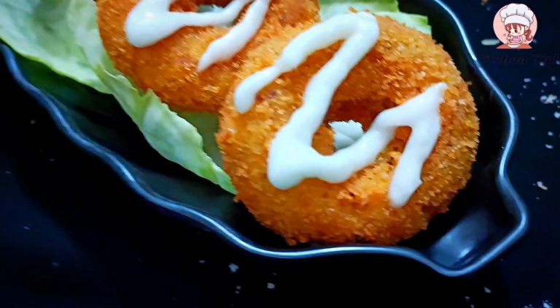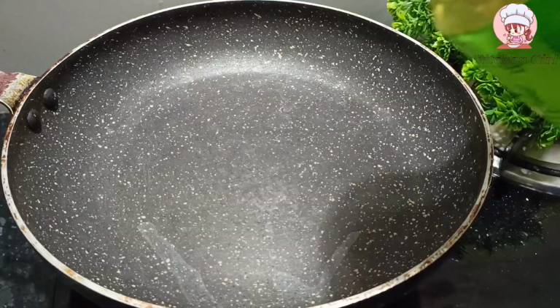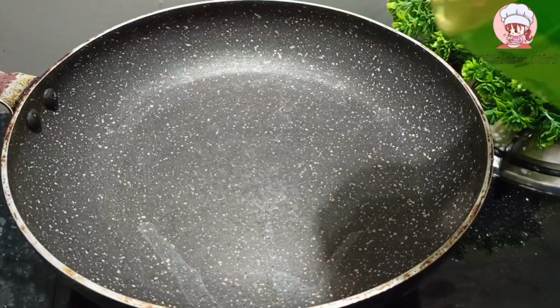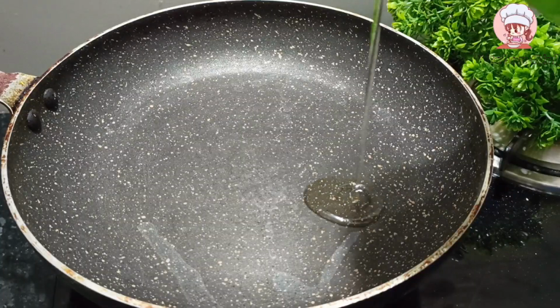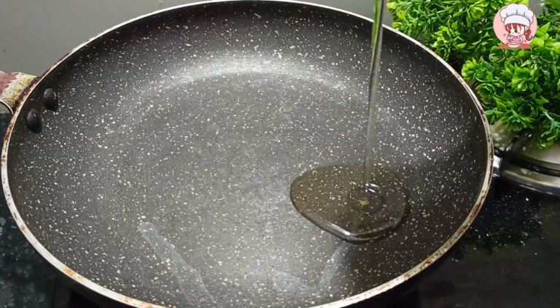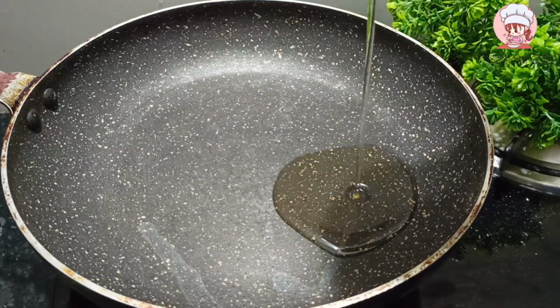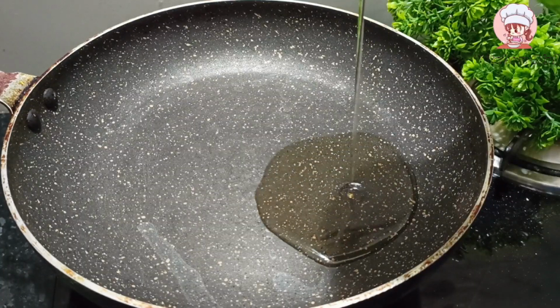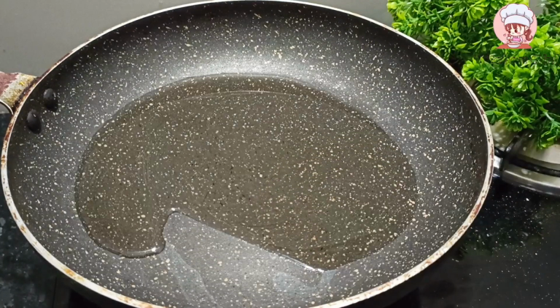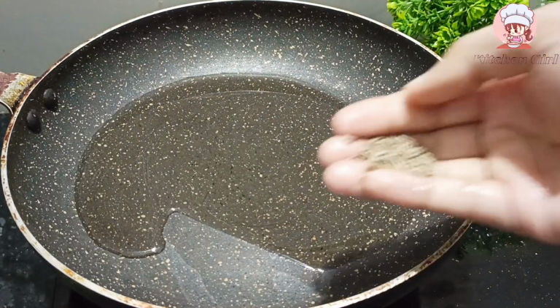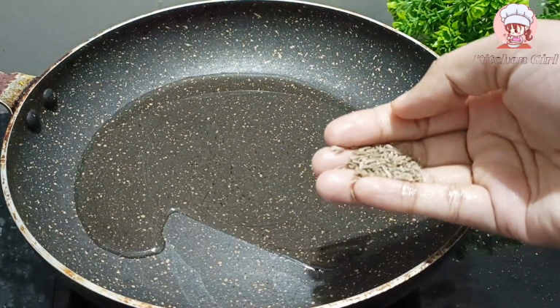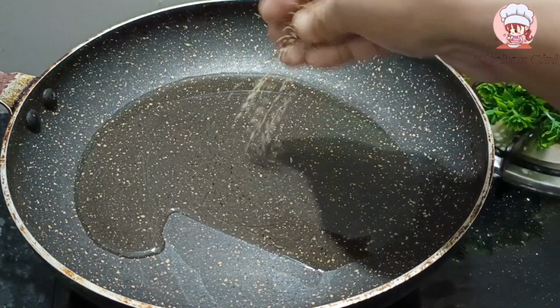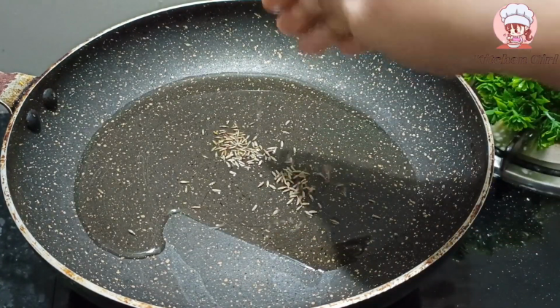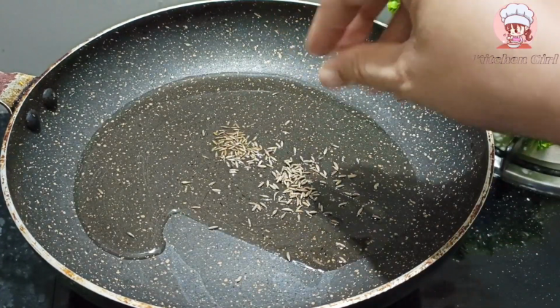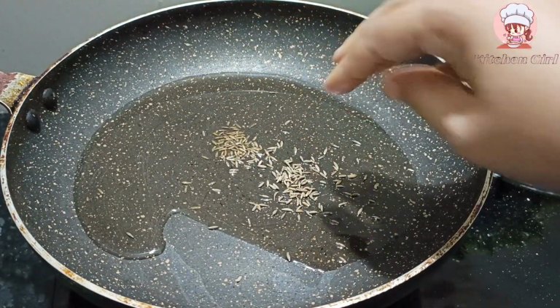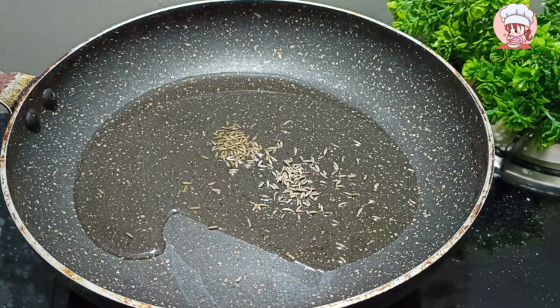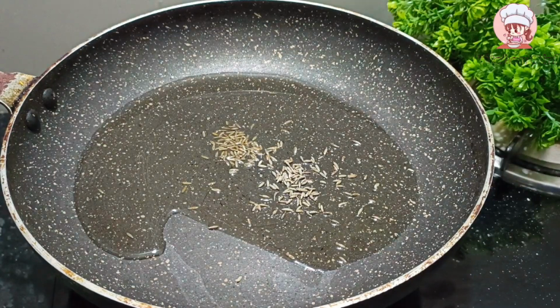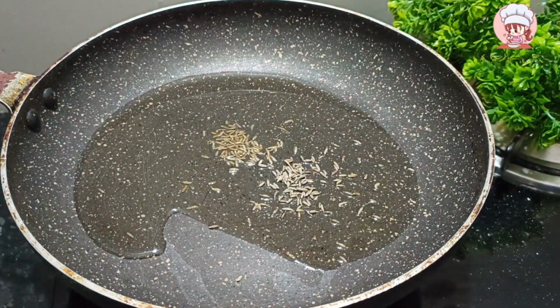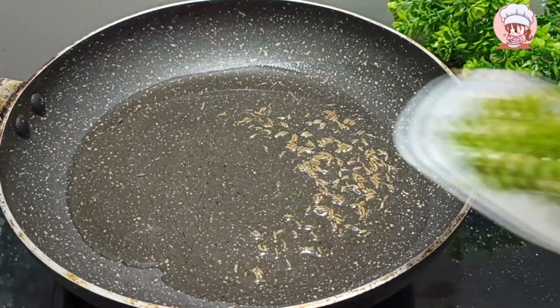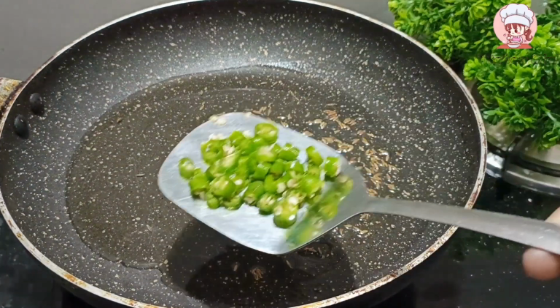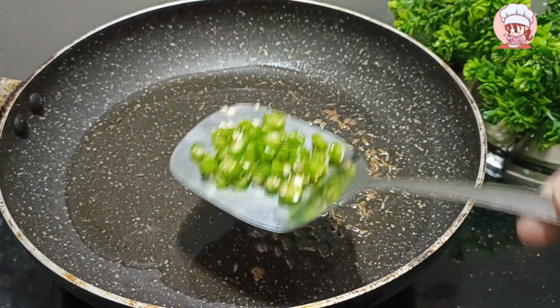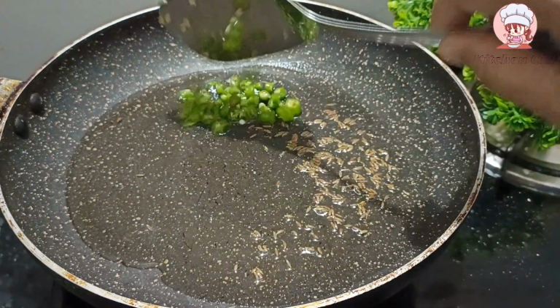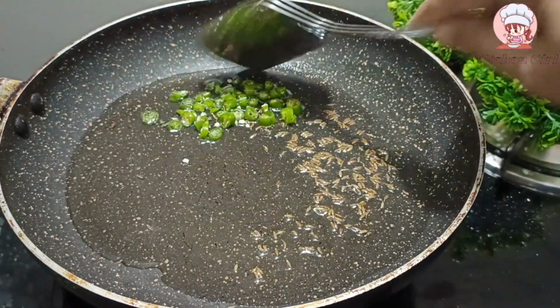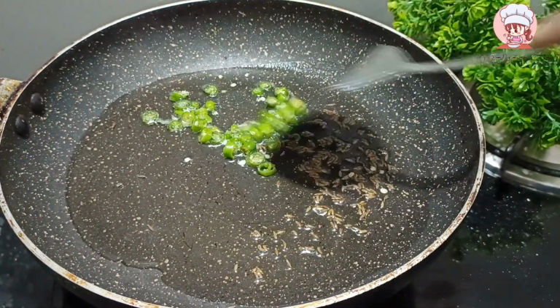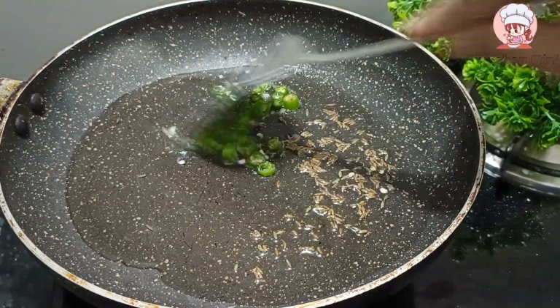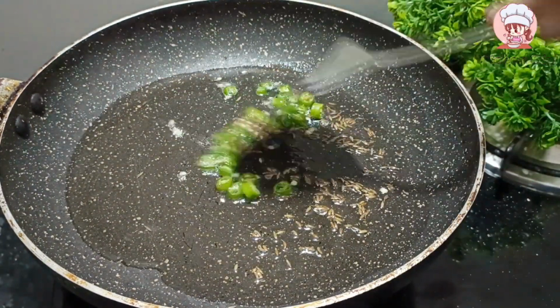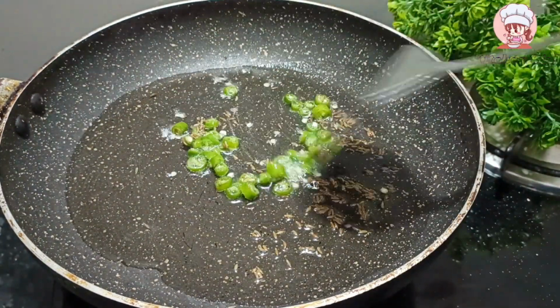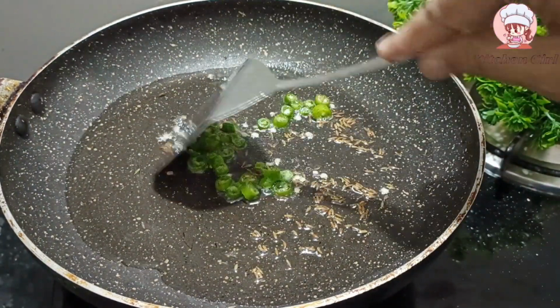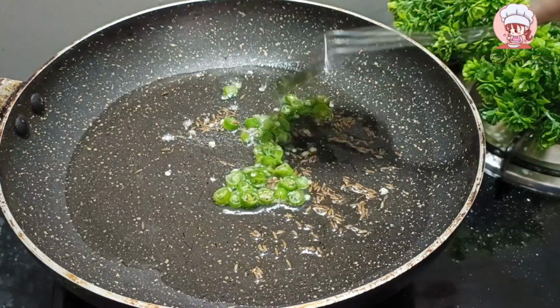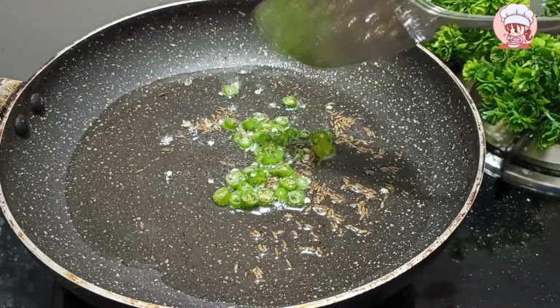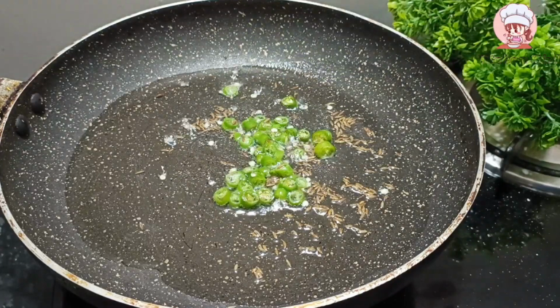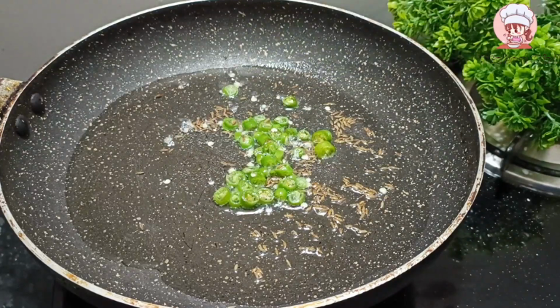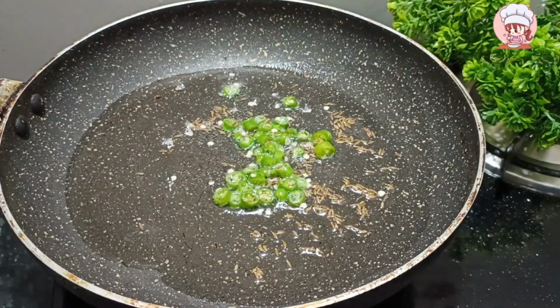Now I have a pan. In the pan, I have added 4 big cheese and a little jeera. I have added 1 onion. I have cut 2 onions. We will fry it a little bit.